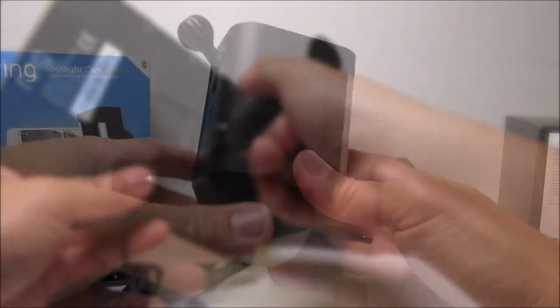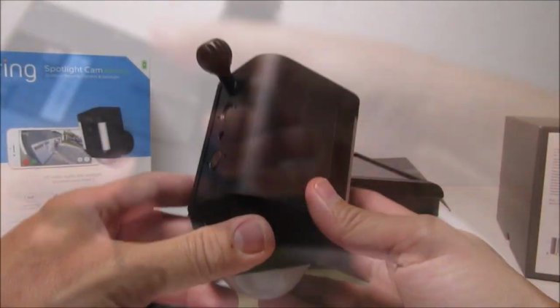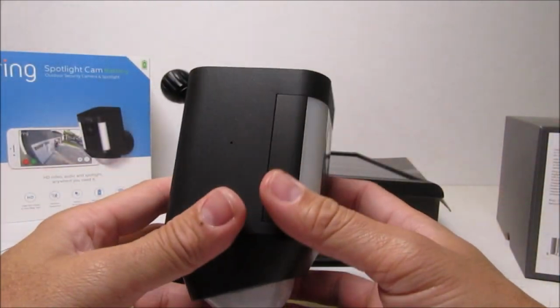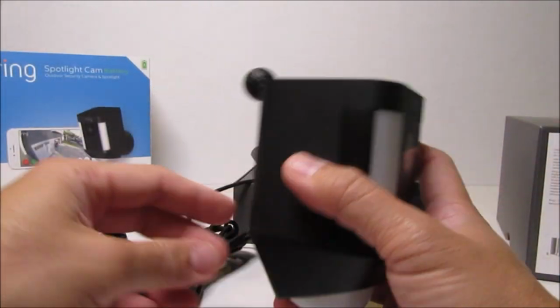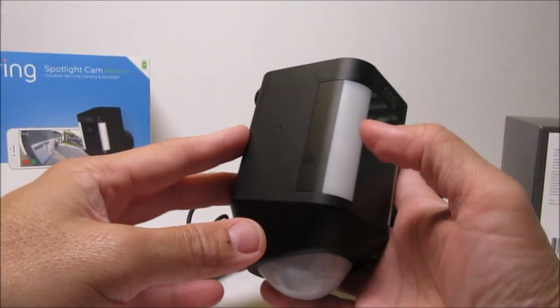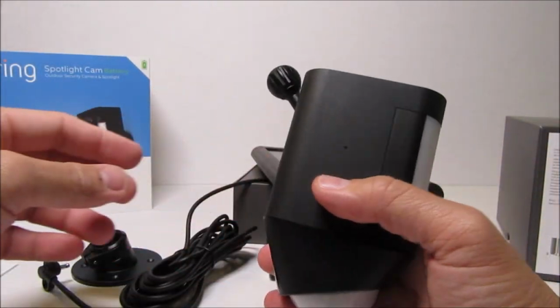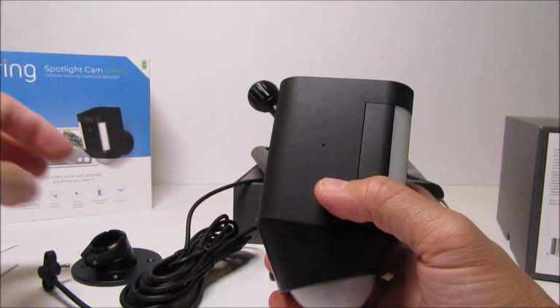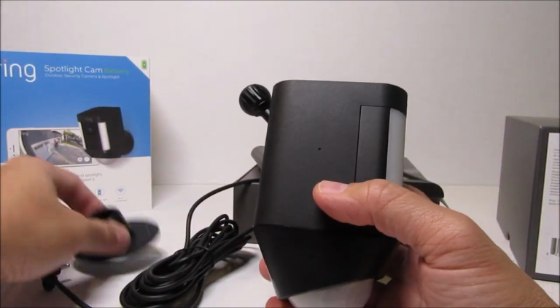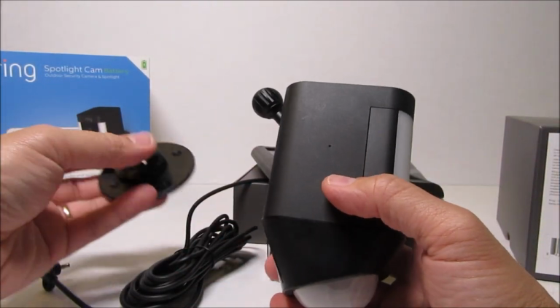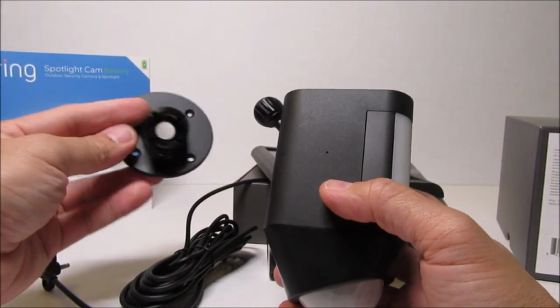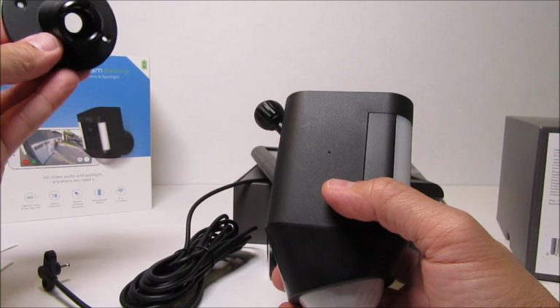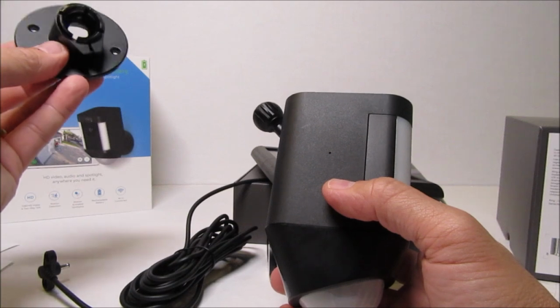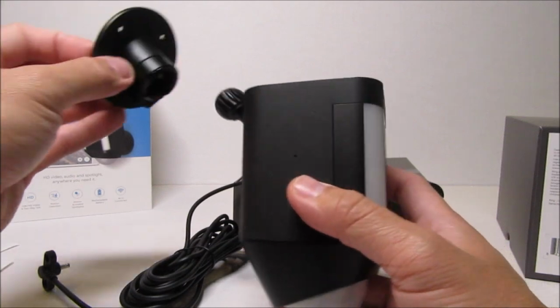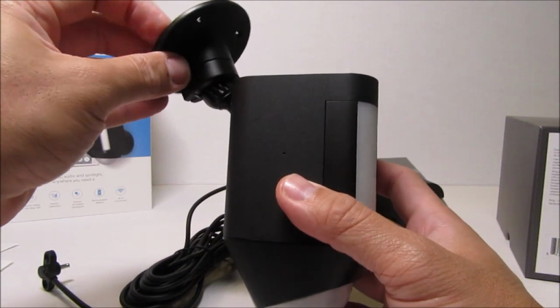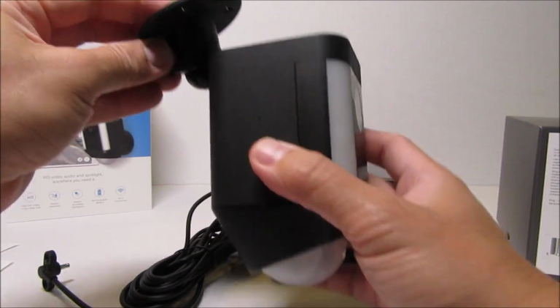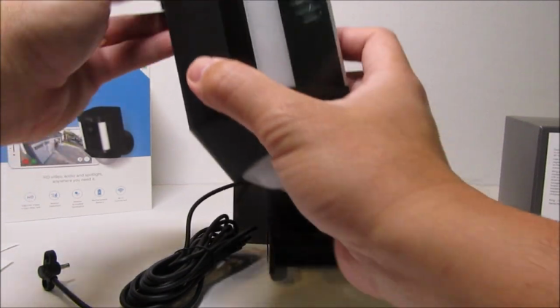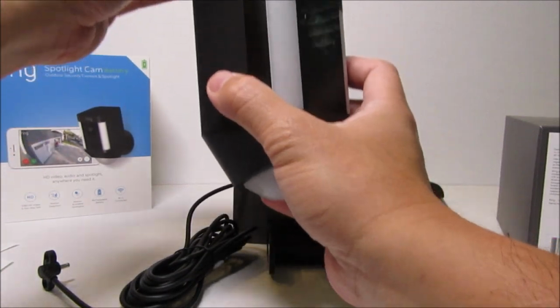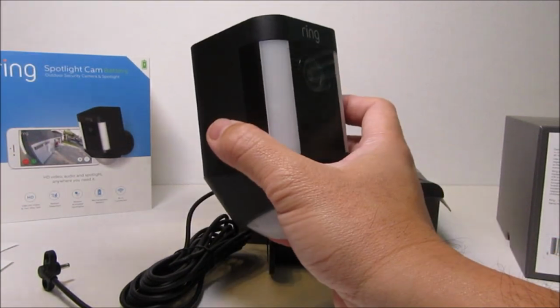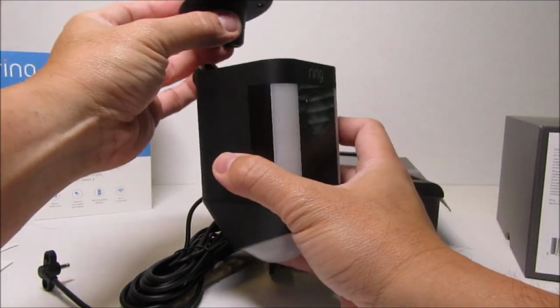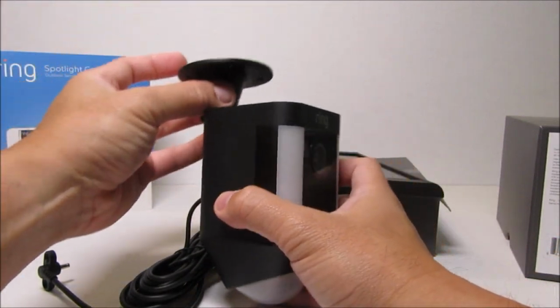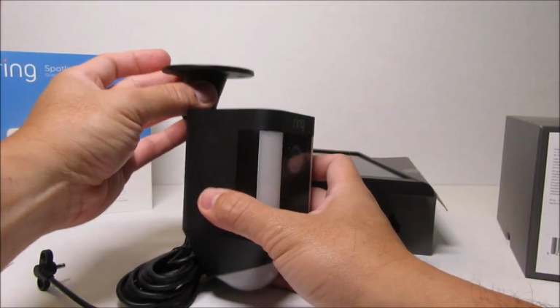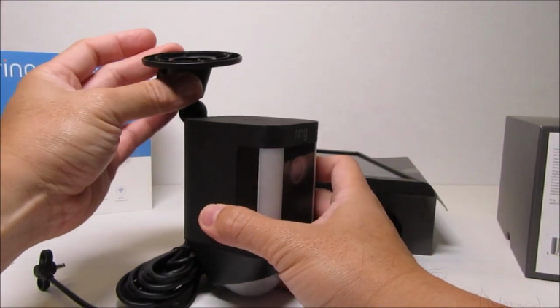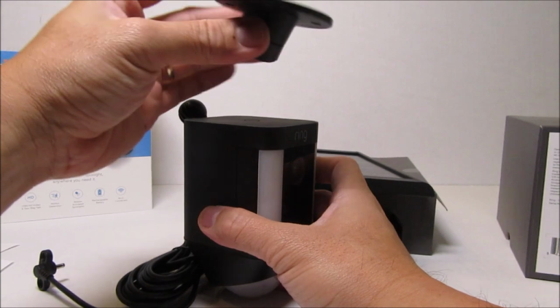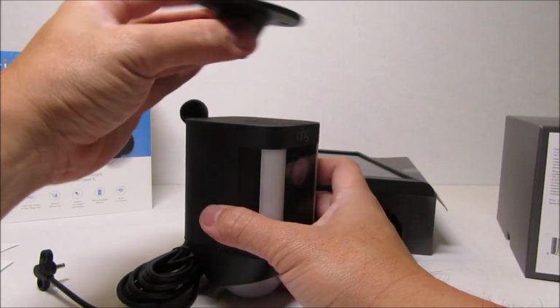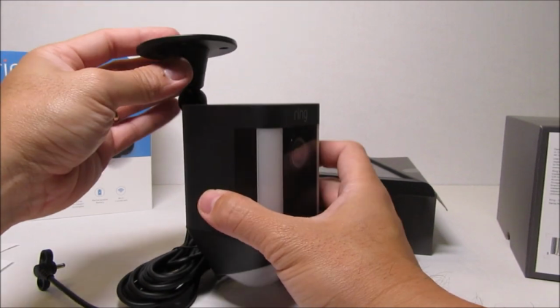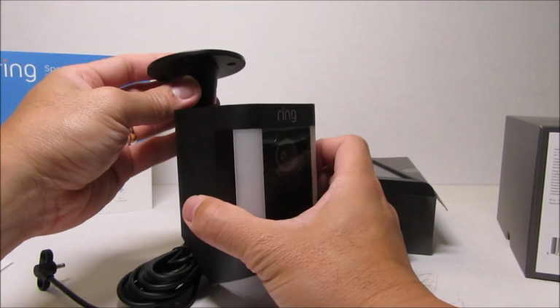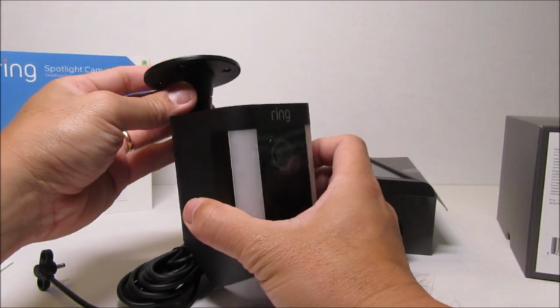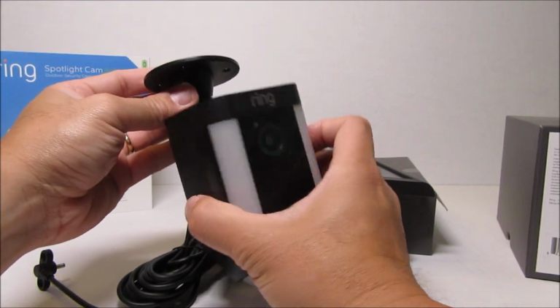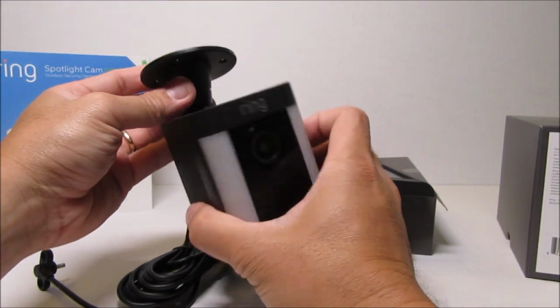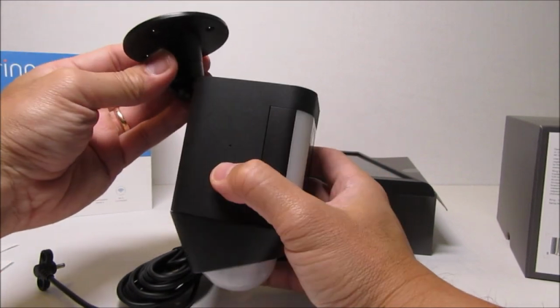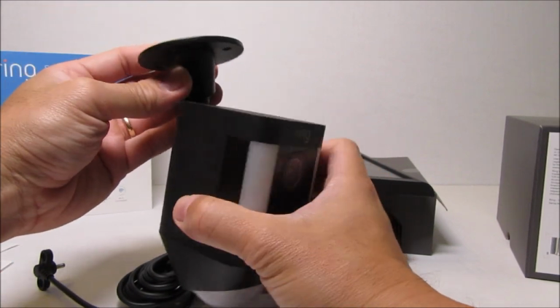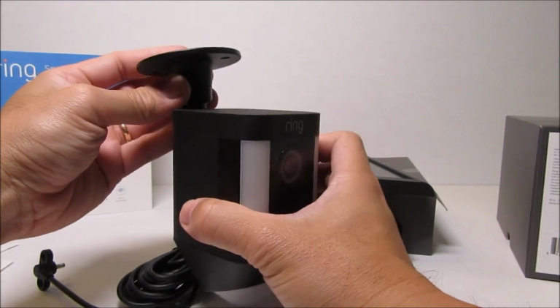The battery spotlight camera has two mounting options: you can install it on a vertical wall or on a ceiling or soffit. The wired spotlight camera, on the other hand, can only be installed on a vertical wall.